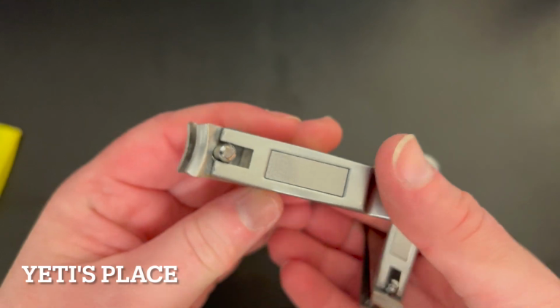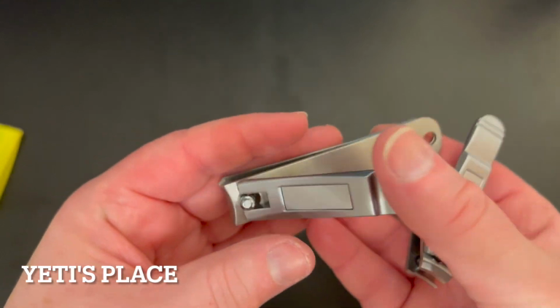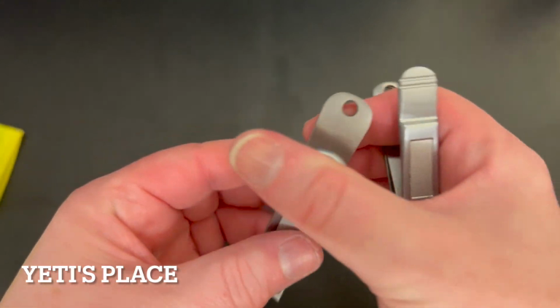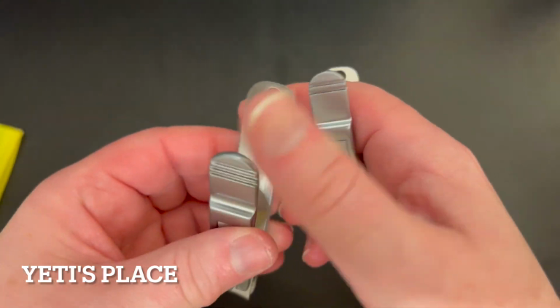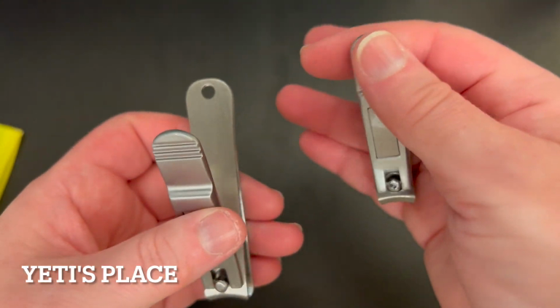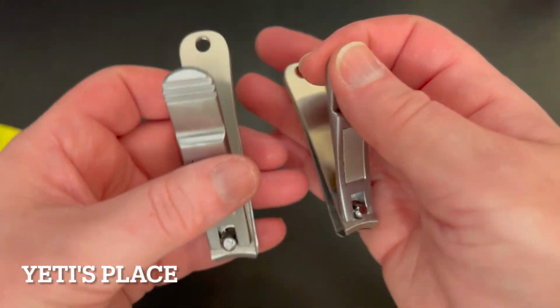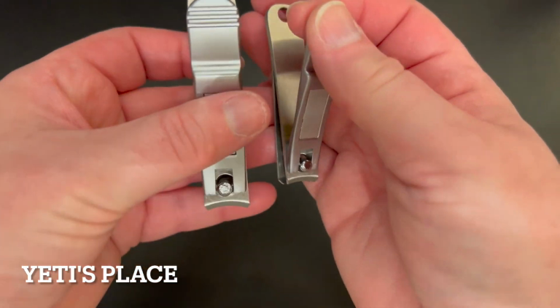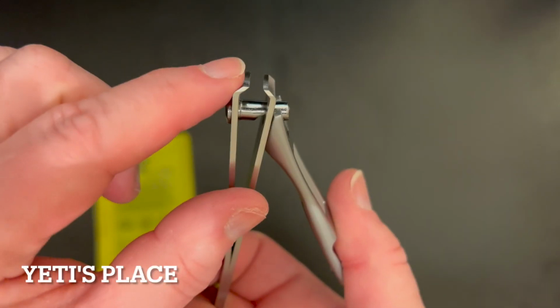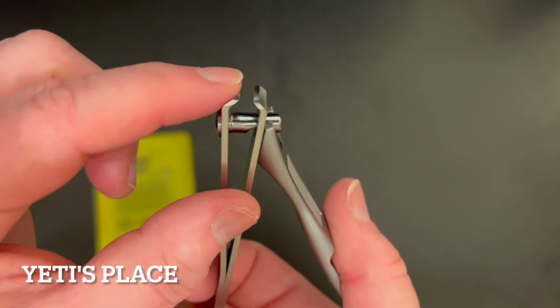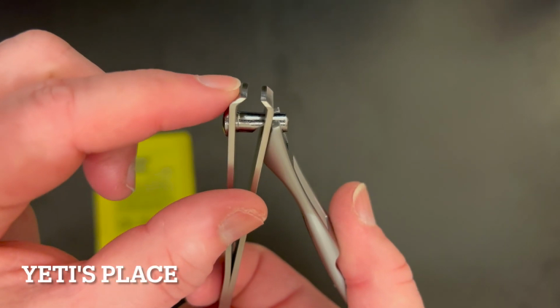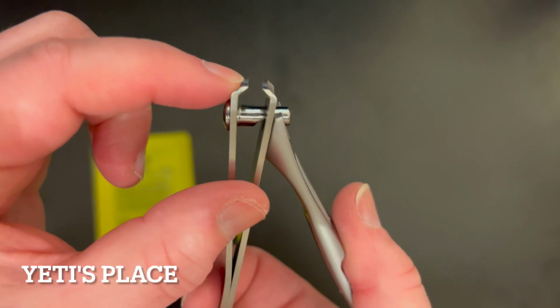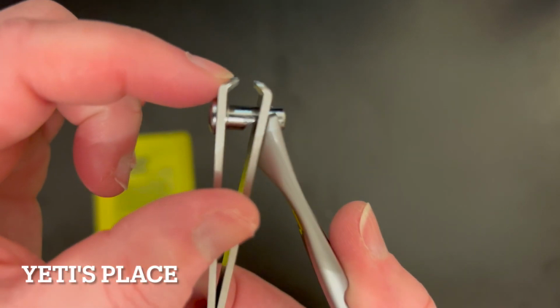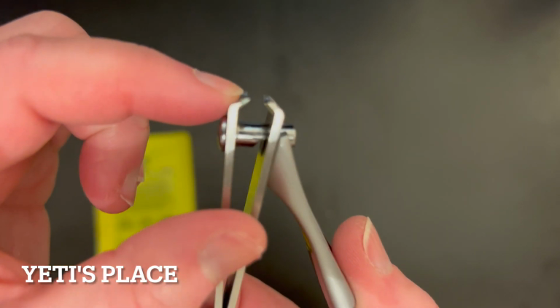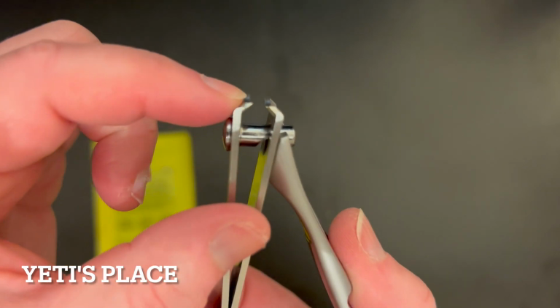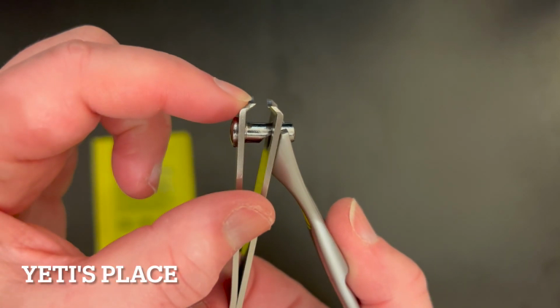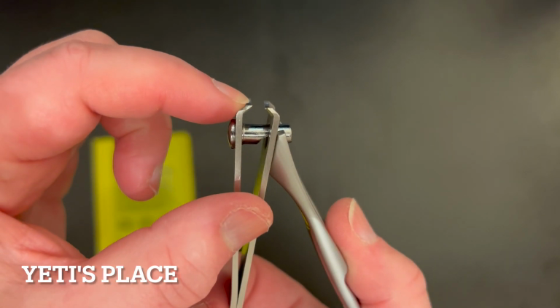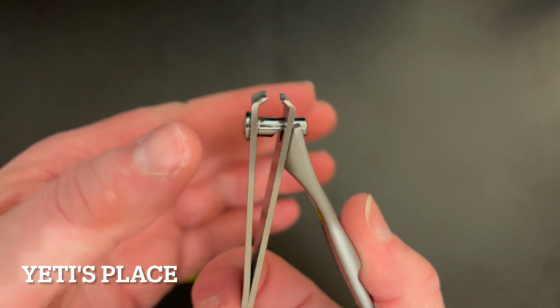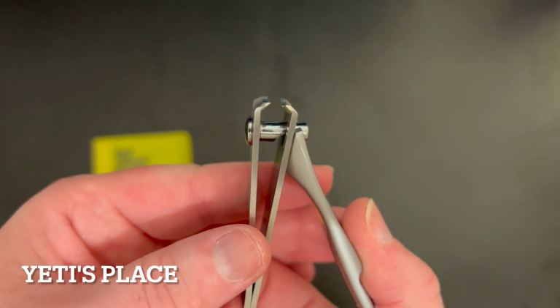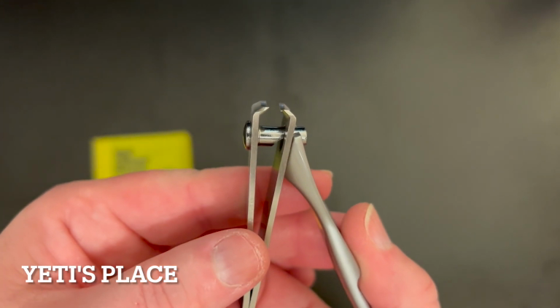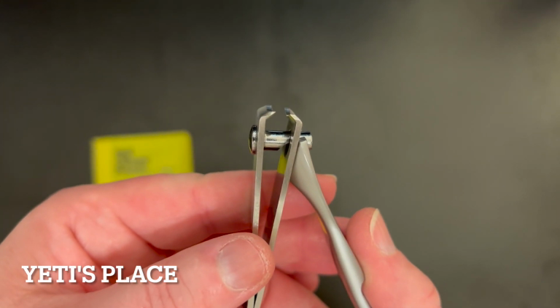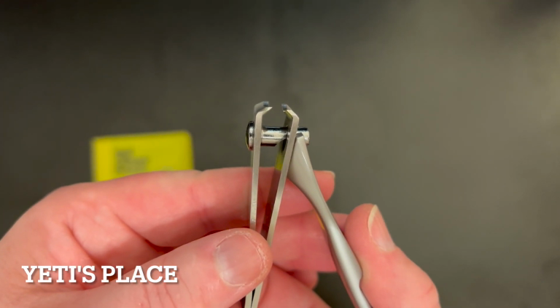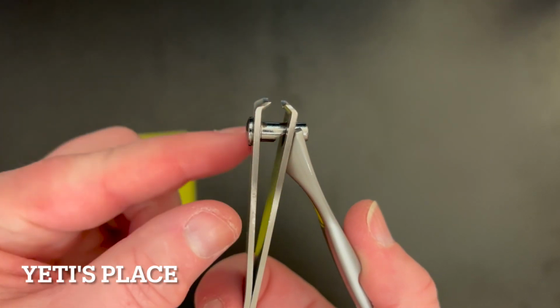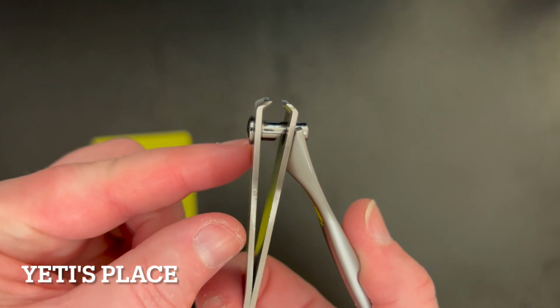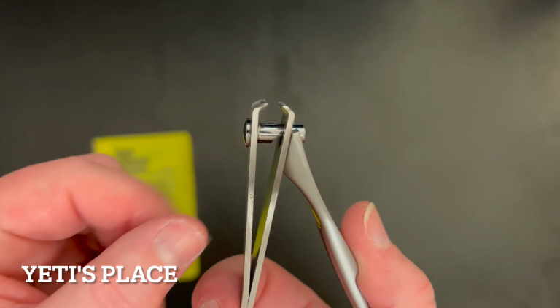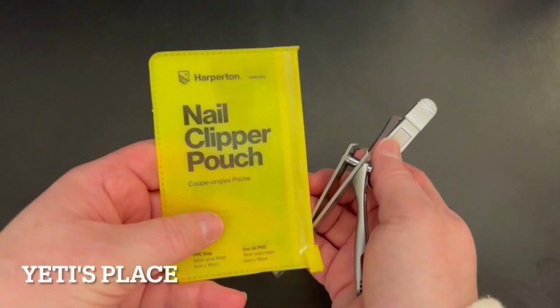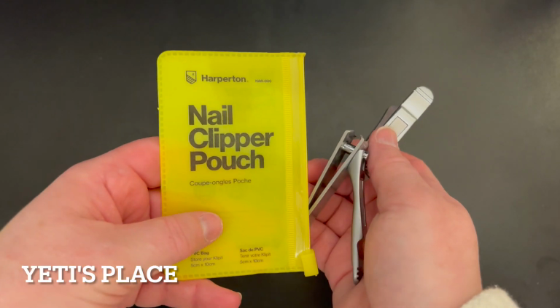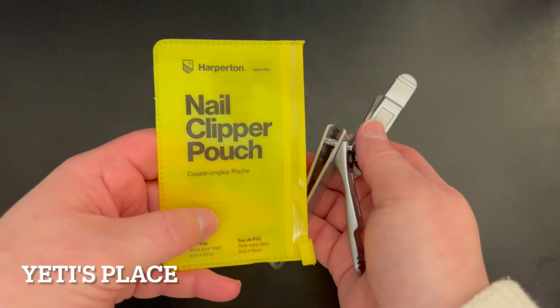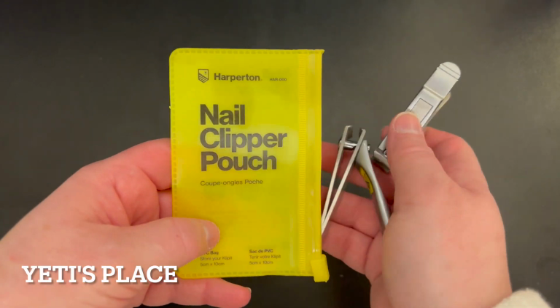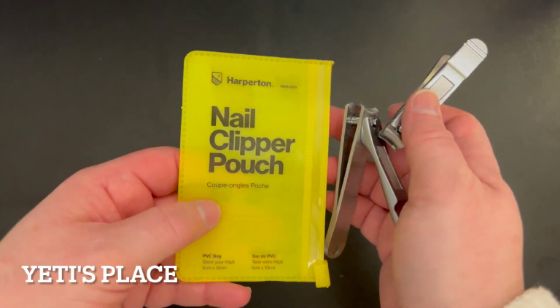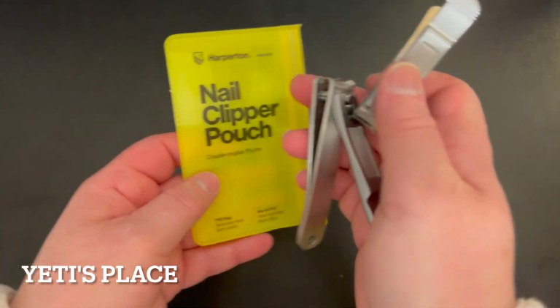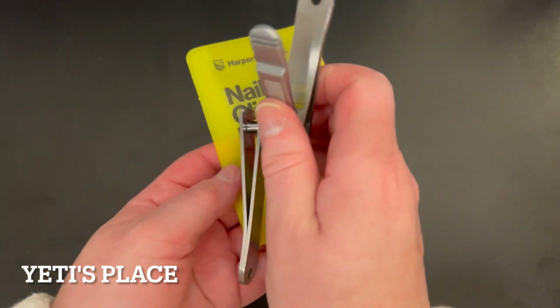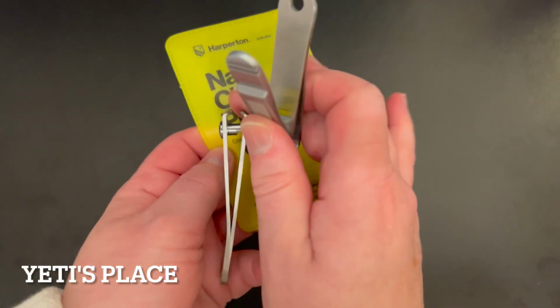They cut very nicely. The nail clippers themselves are very sharp, so be sure to use some caution while you're trimming. And they come with this great little pouch.